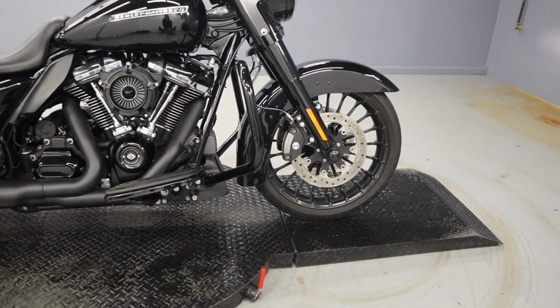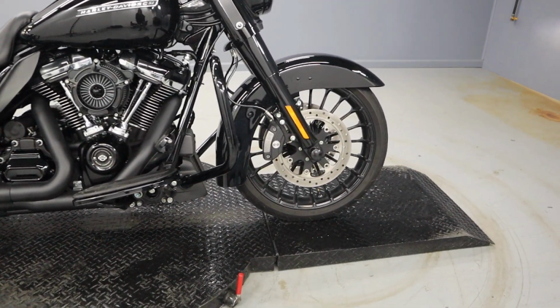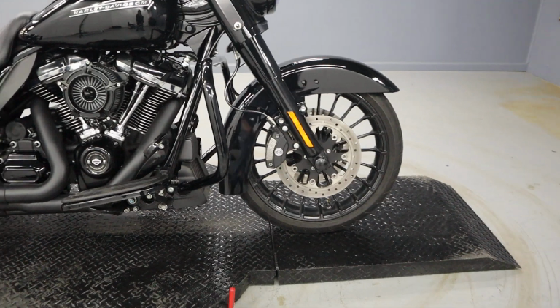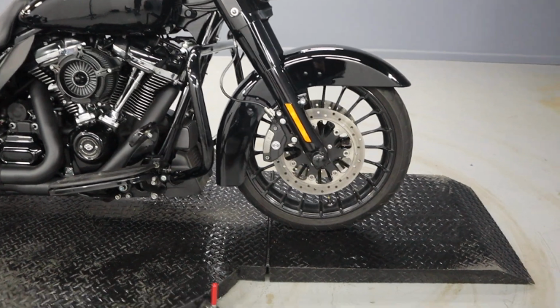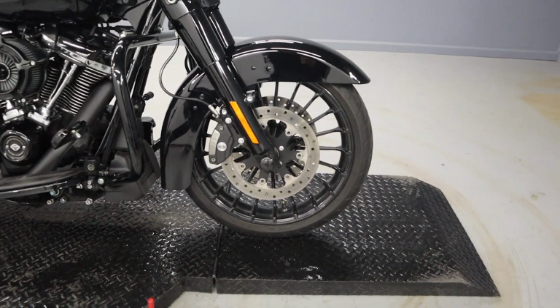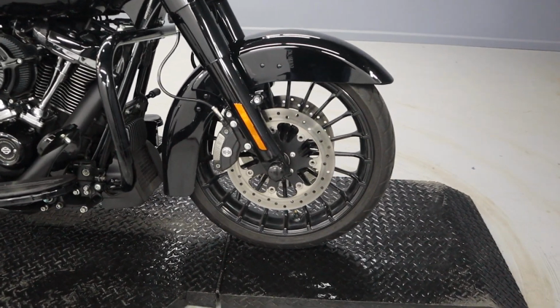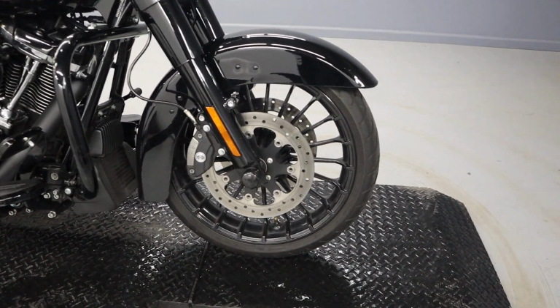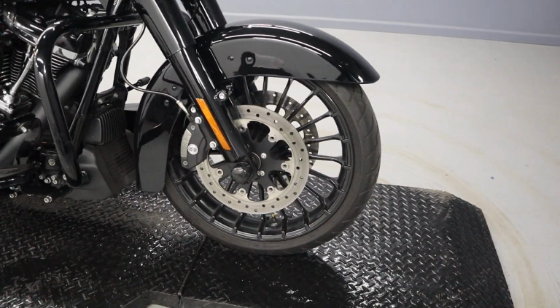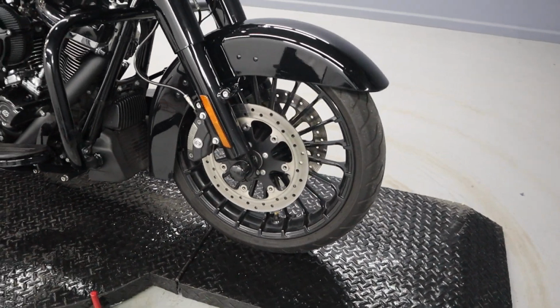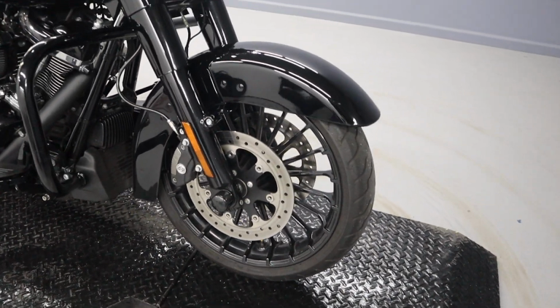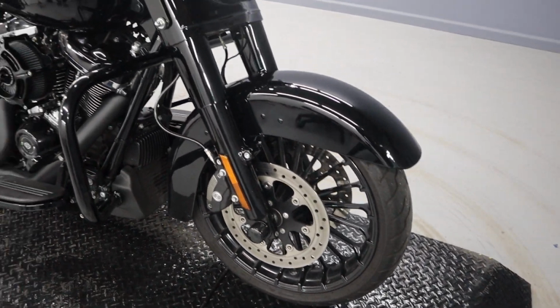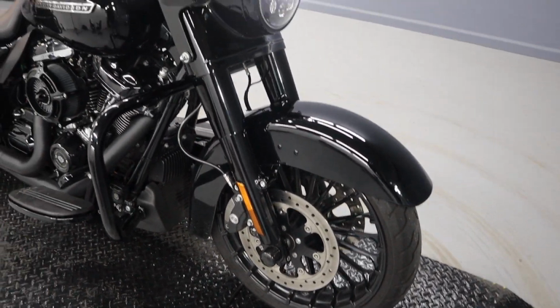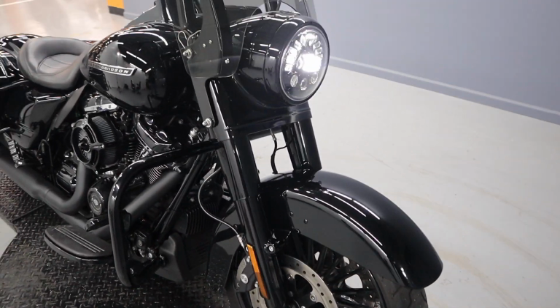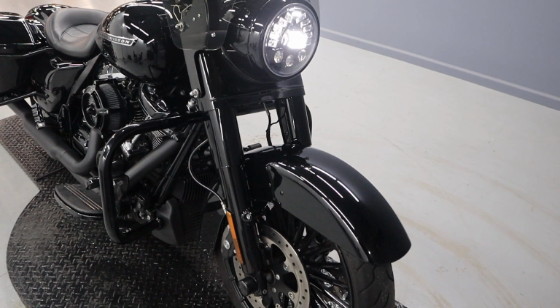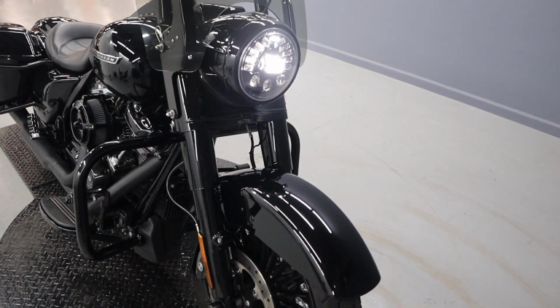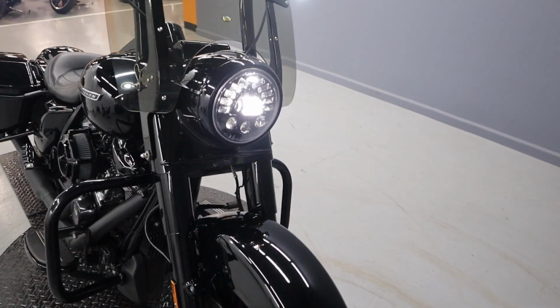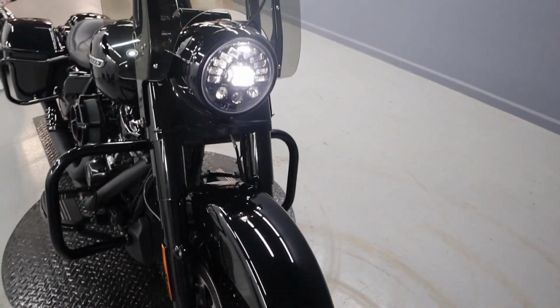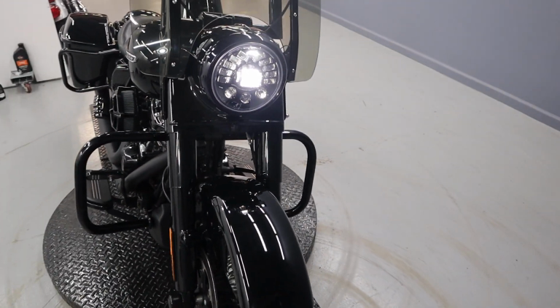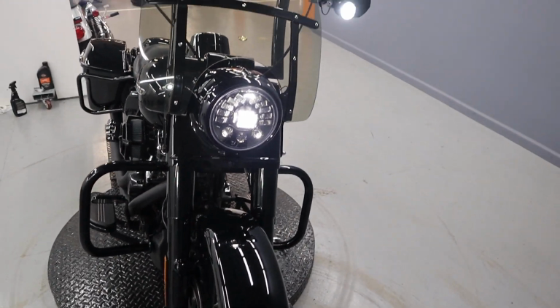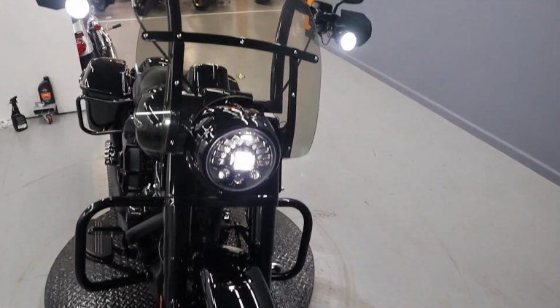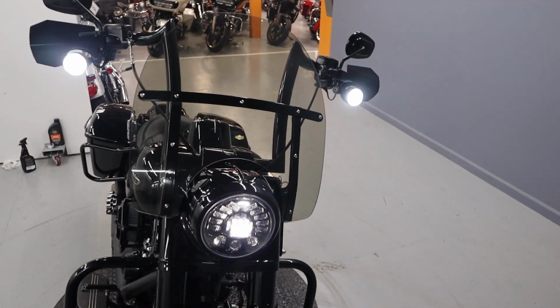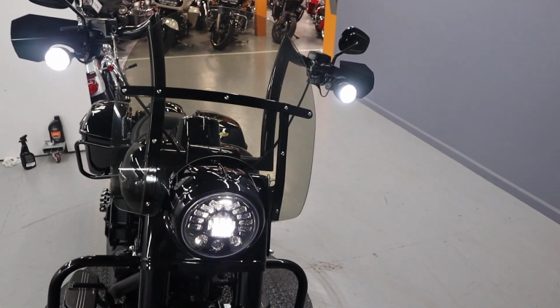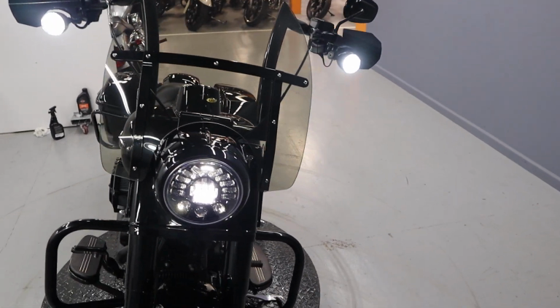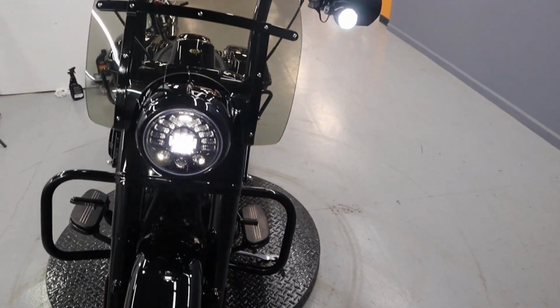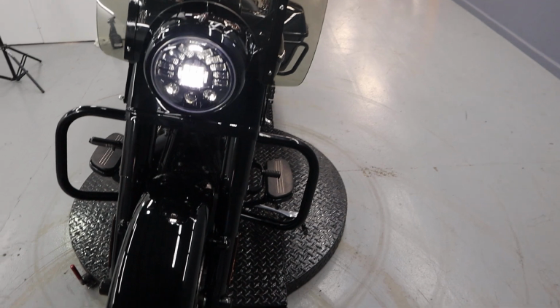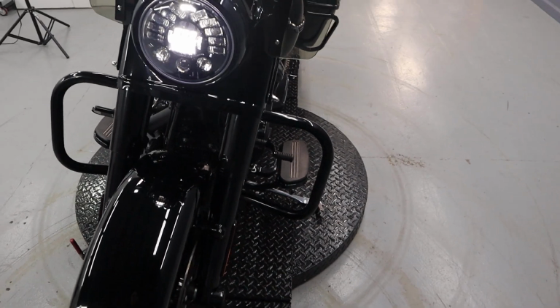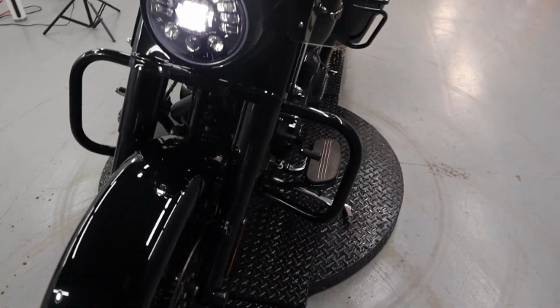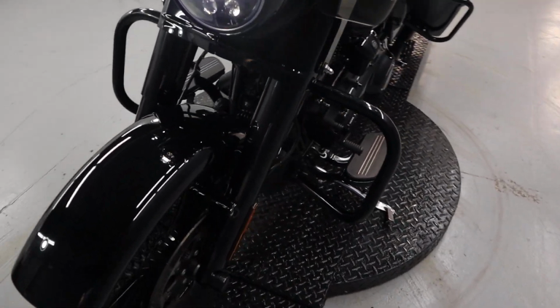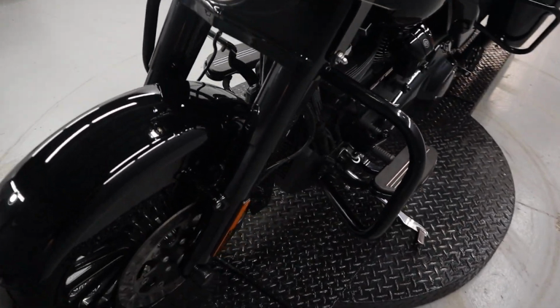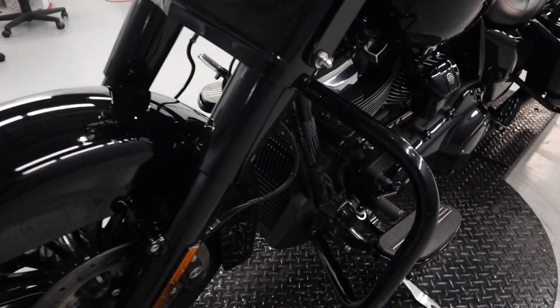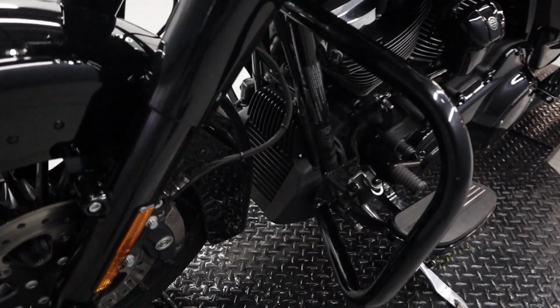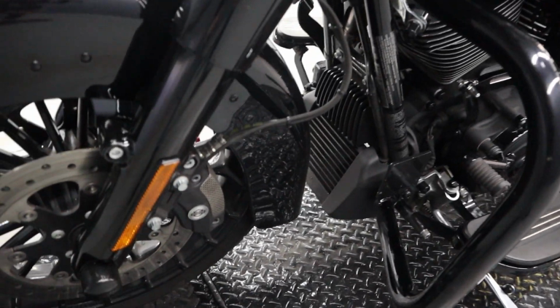With black finish dual Brembo brakes up front, torn frame, engine guard, LEDs all around turn signals, headlight. There's ABS on this model.